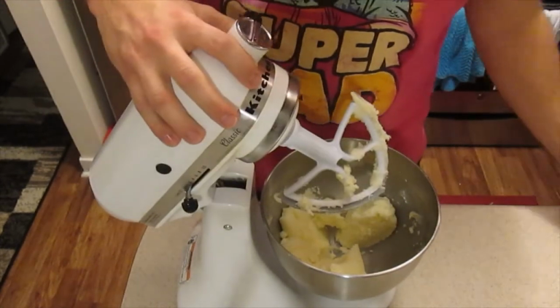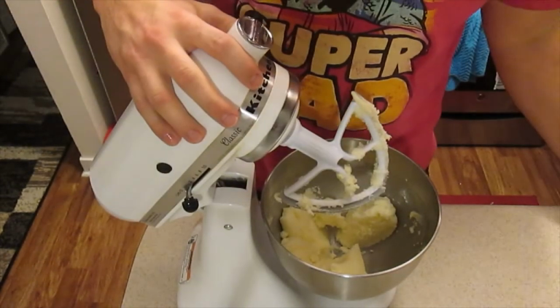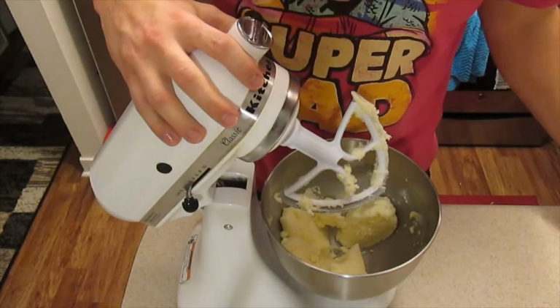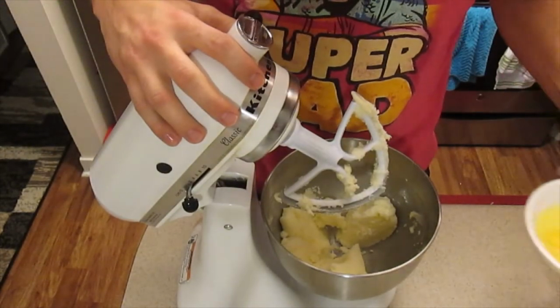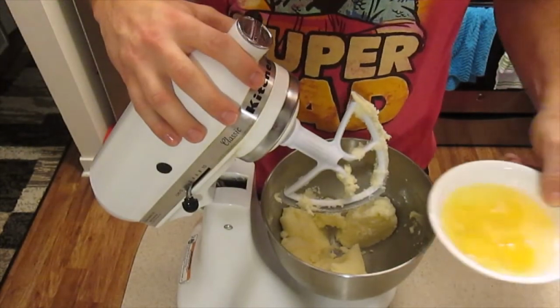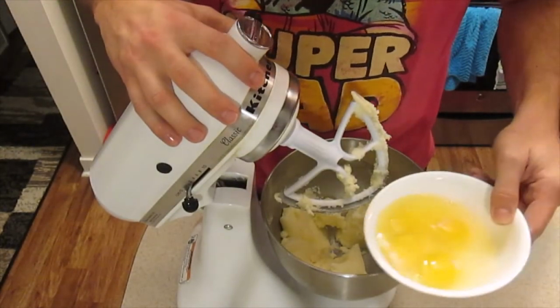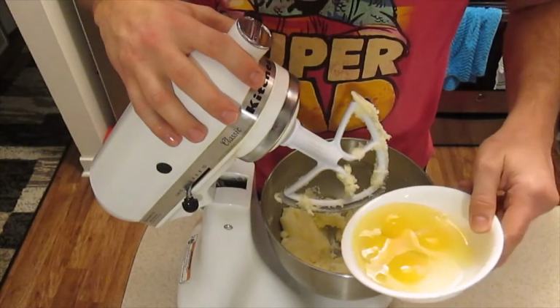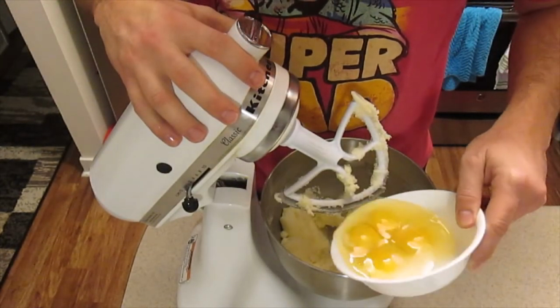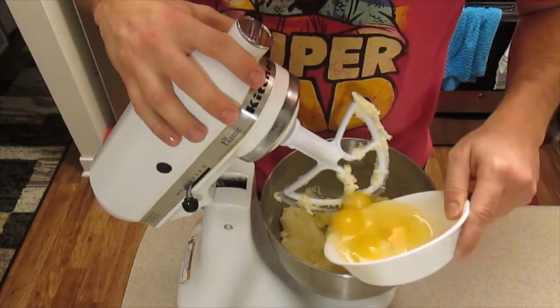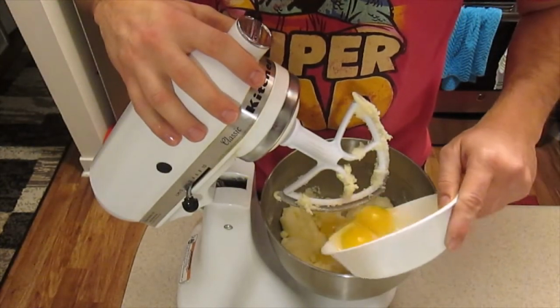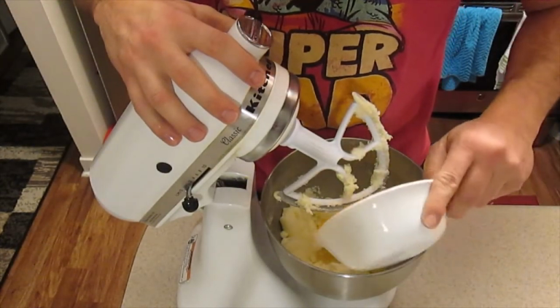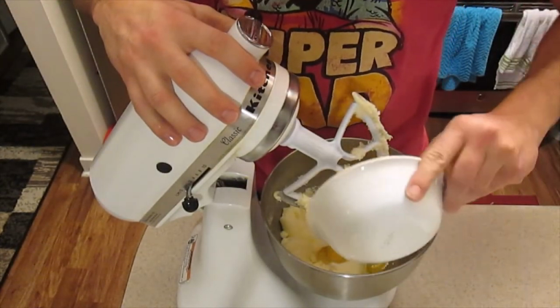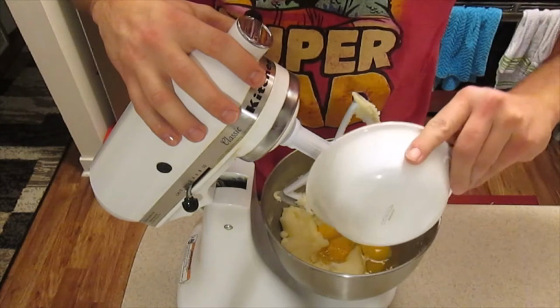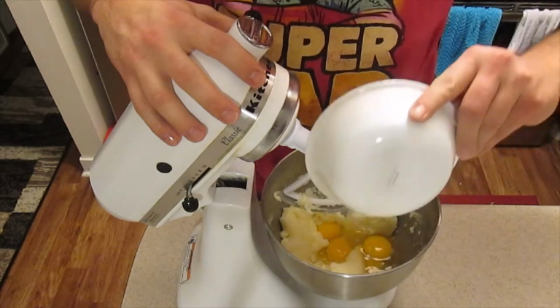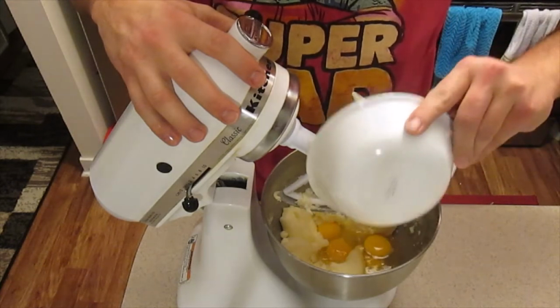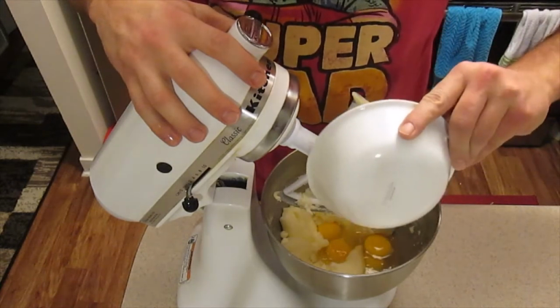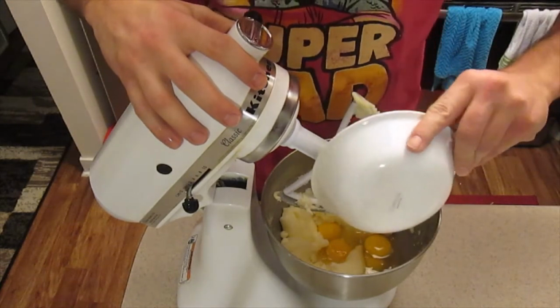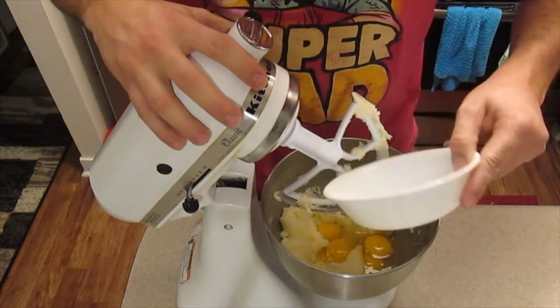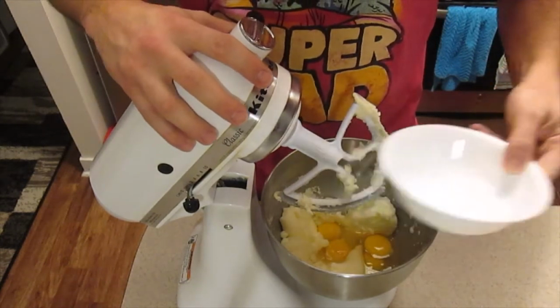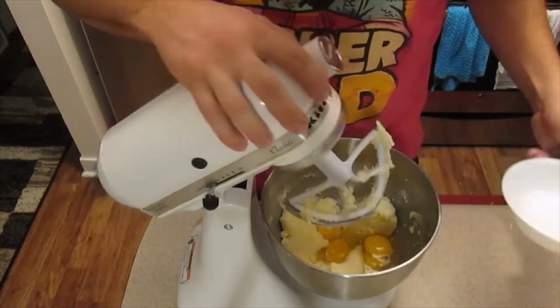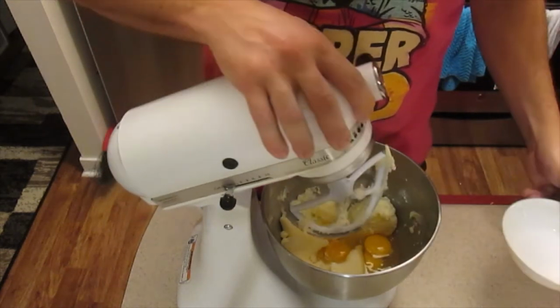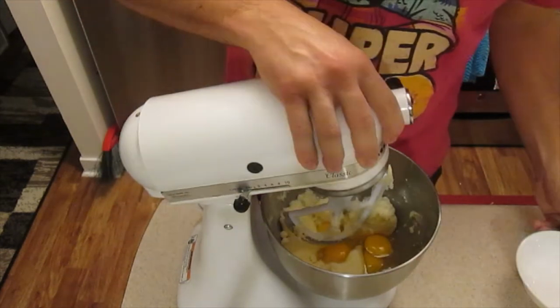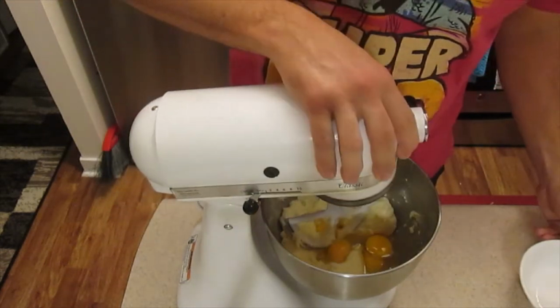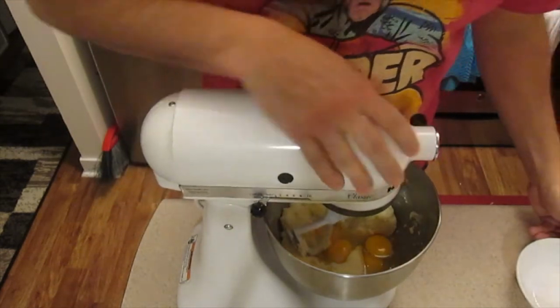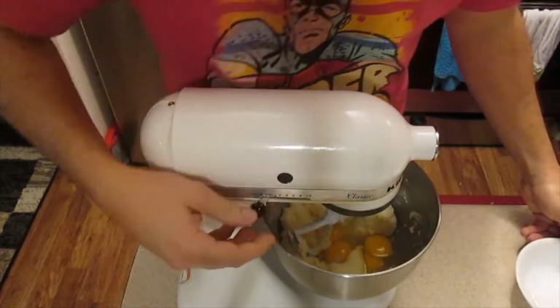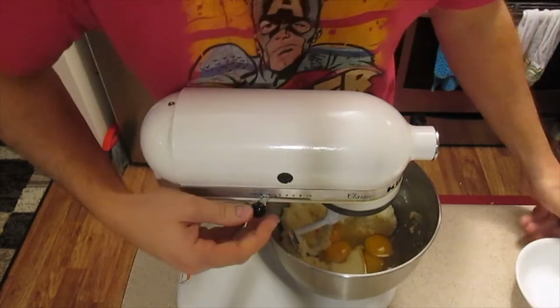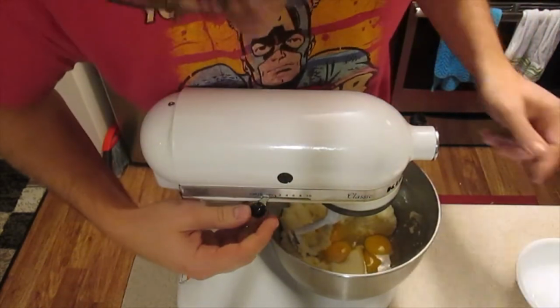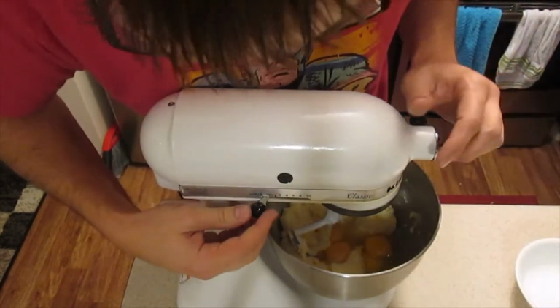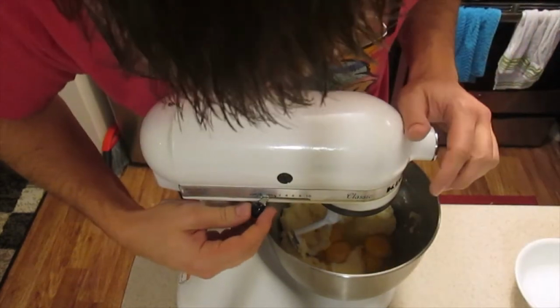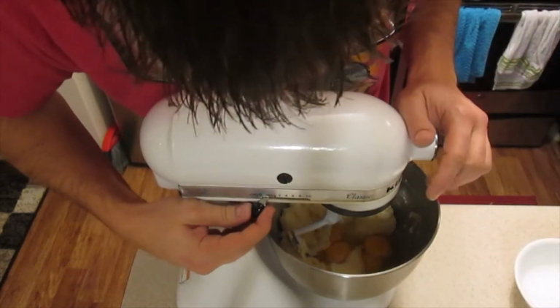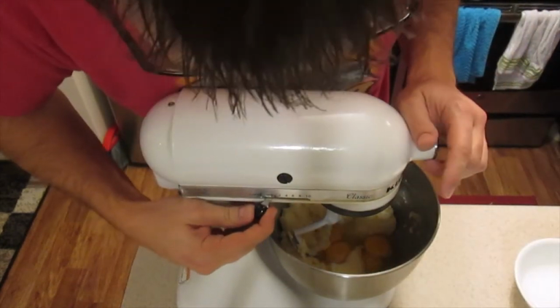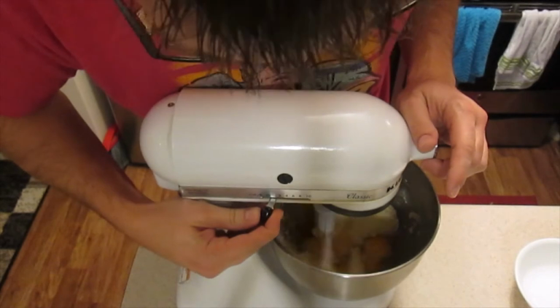I'll add the other wet ingredients, which is just some eggs. Get those mixed in. See how incredibly simple this is.